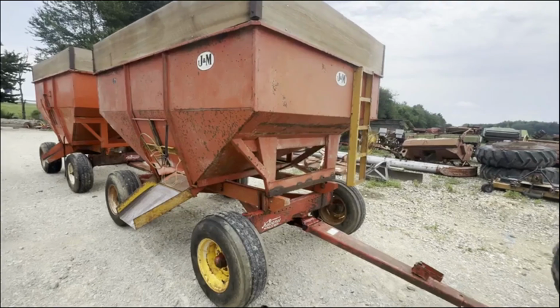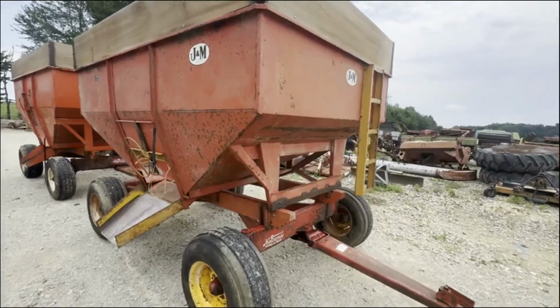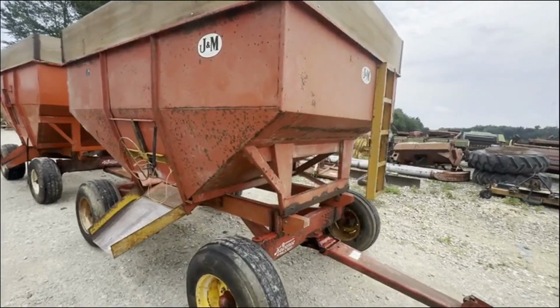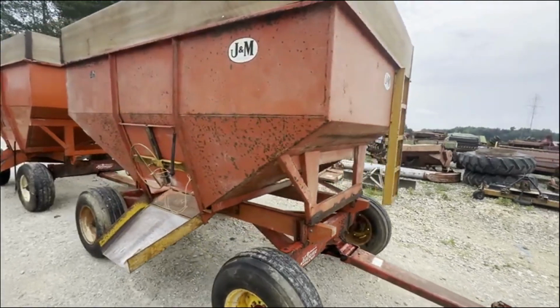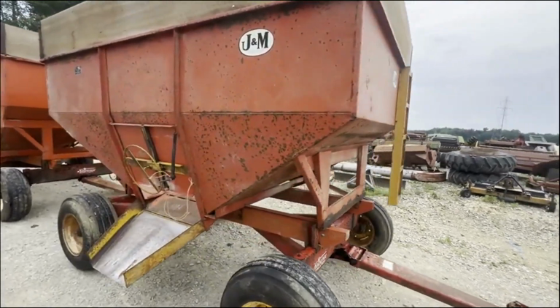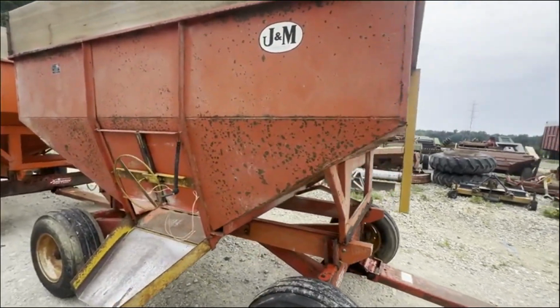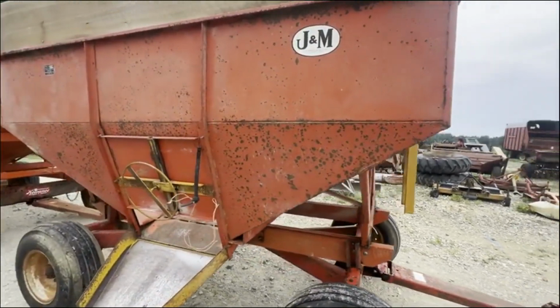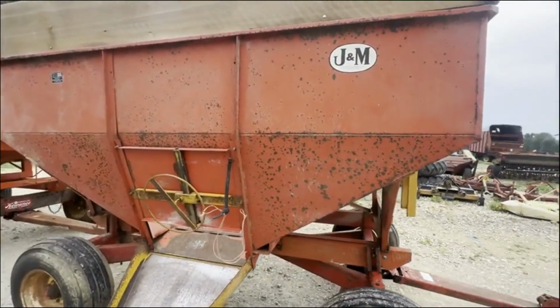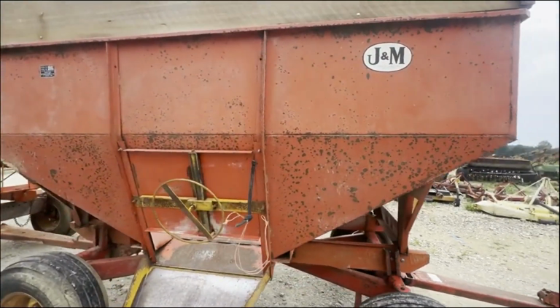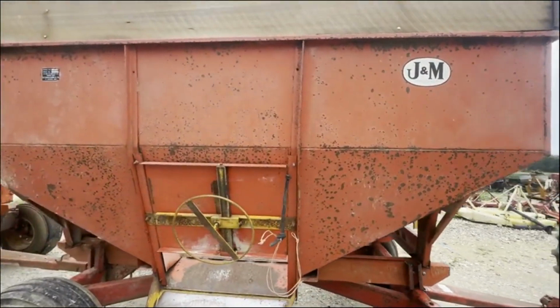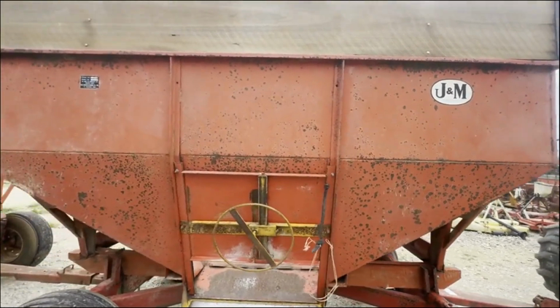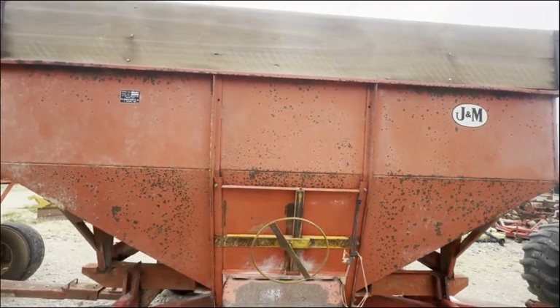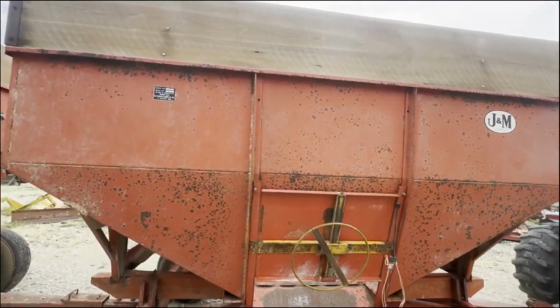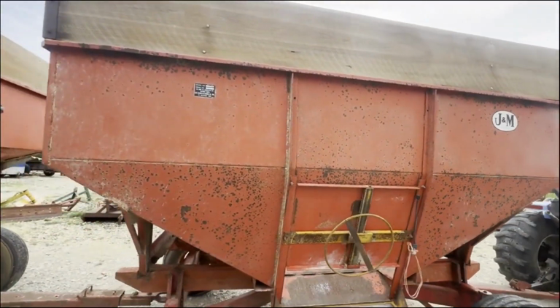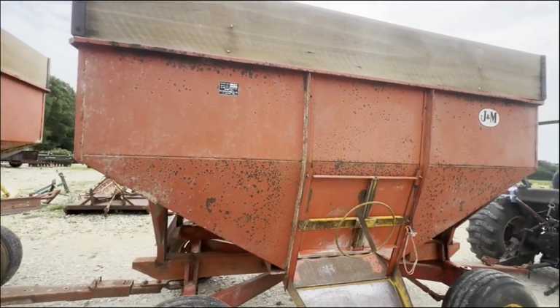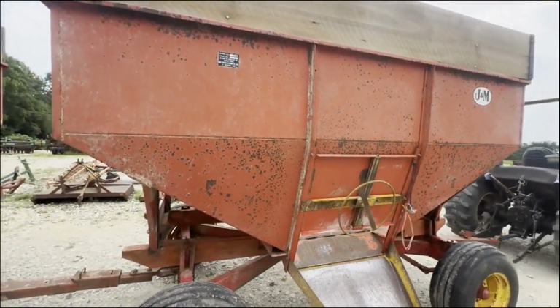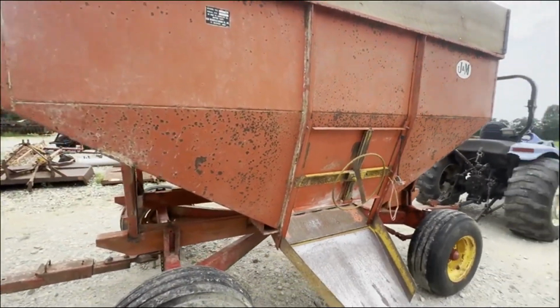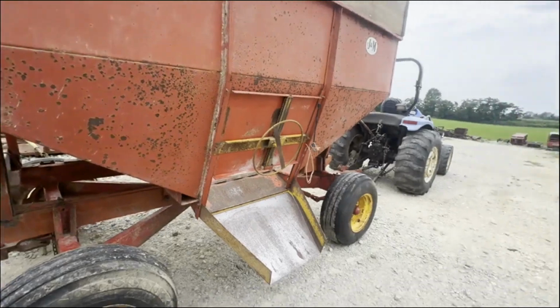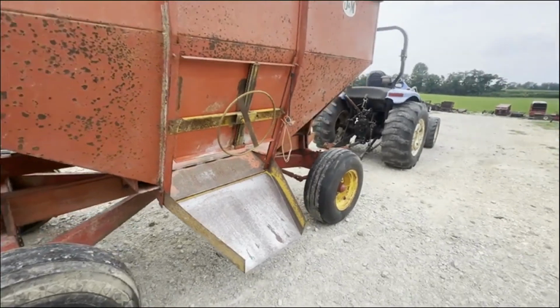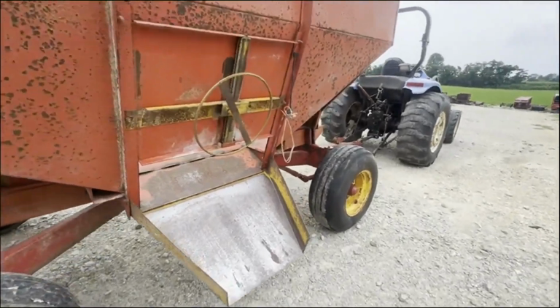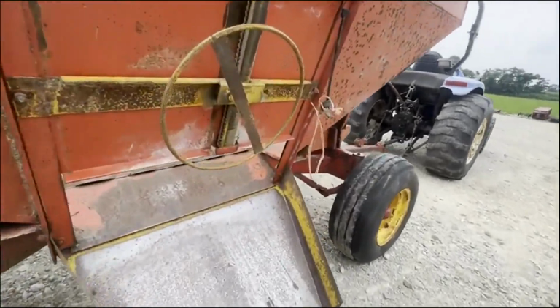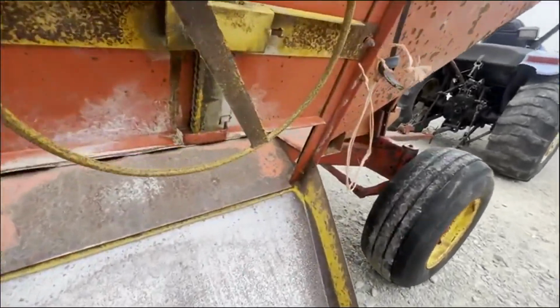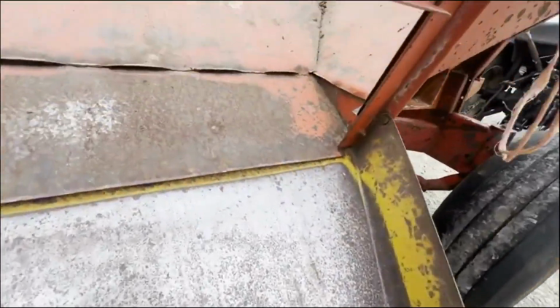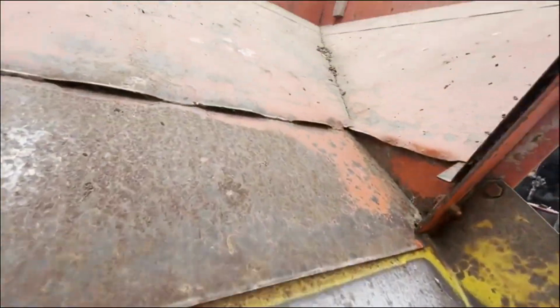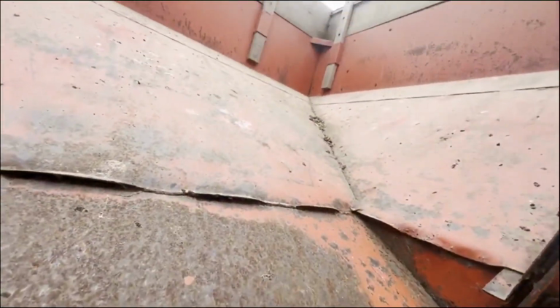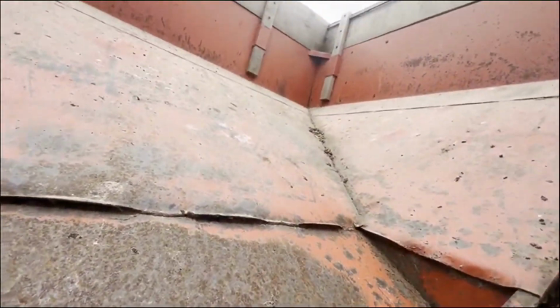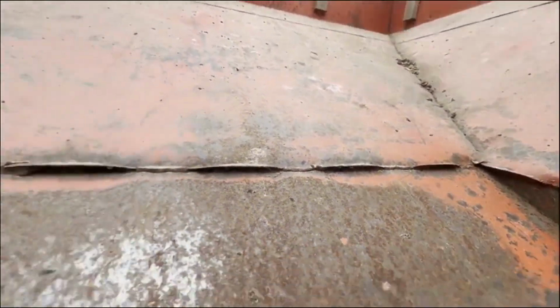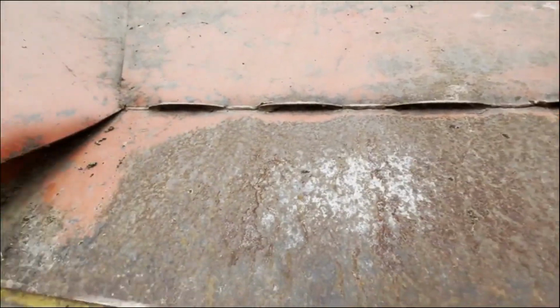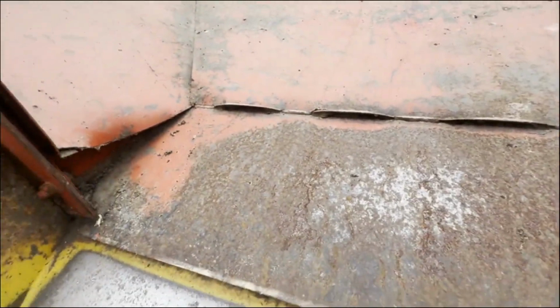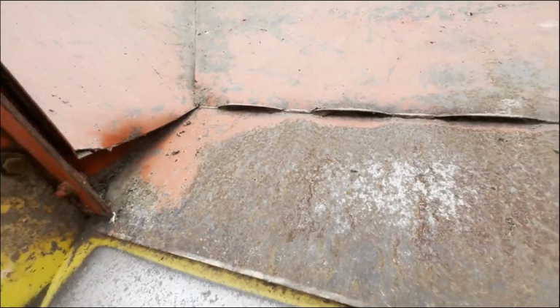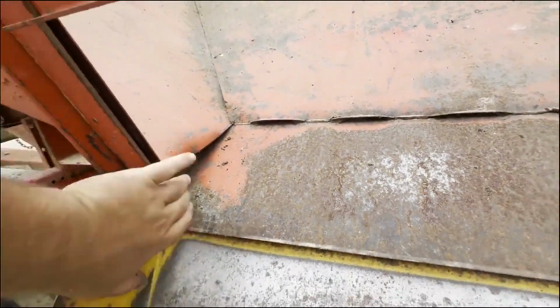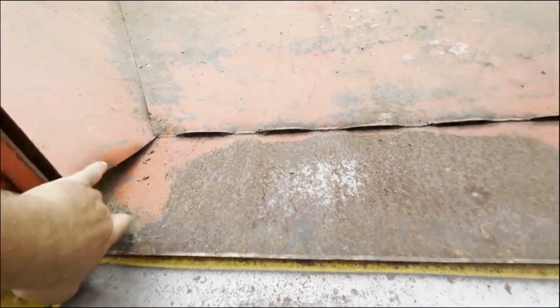This front wagon here is a J&M 250-7 bed with a 14-inch wood extension on the top. Real solid inside and out. Real good tires. You can see there's no rust starting, no rust down here in the corners.